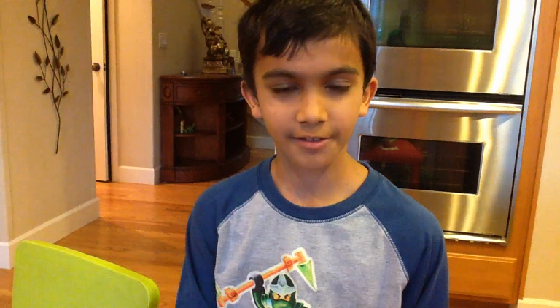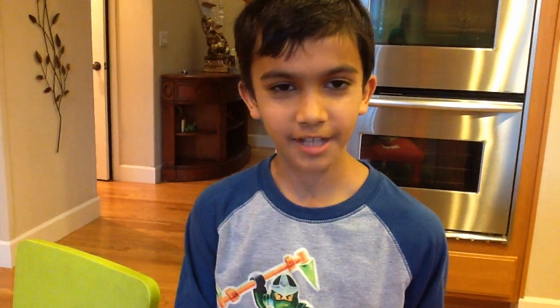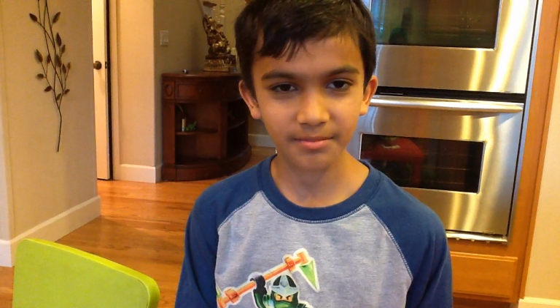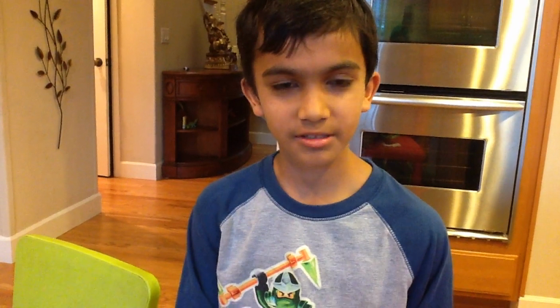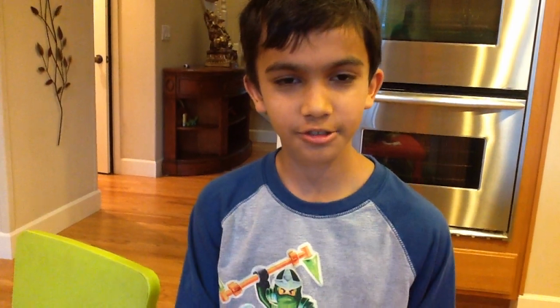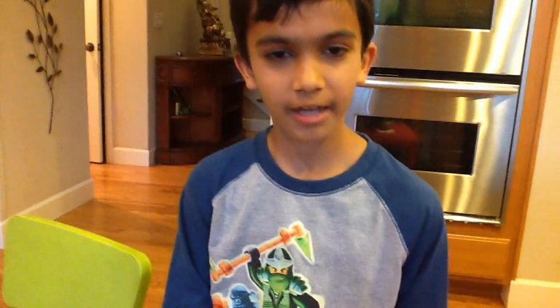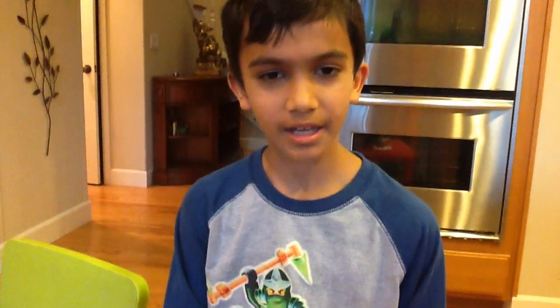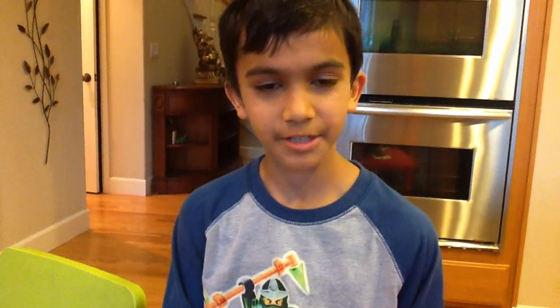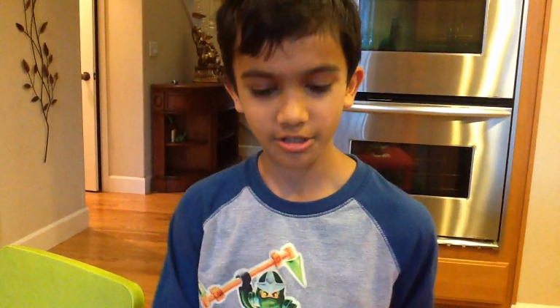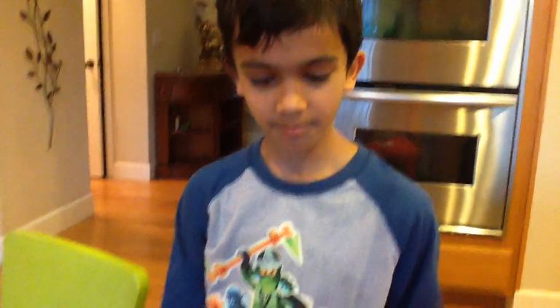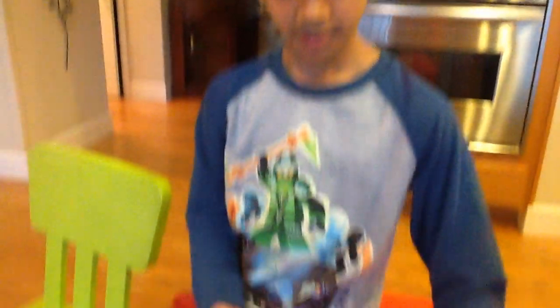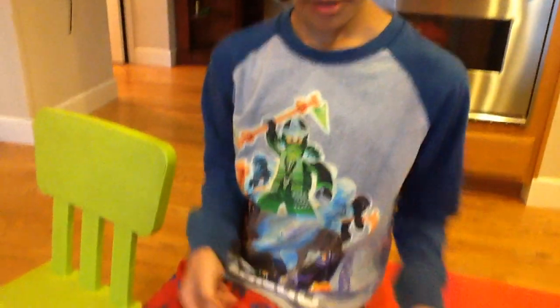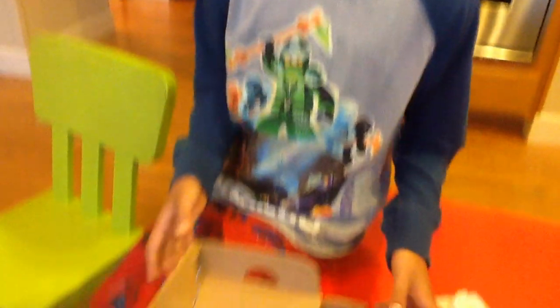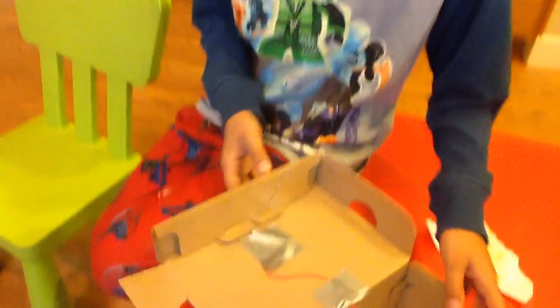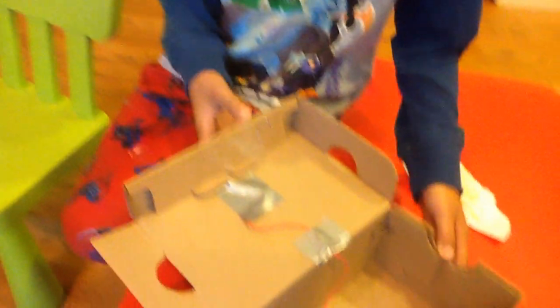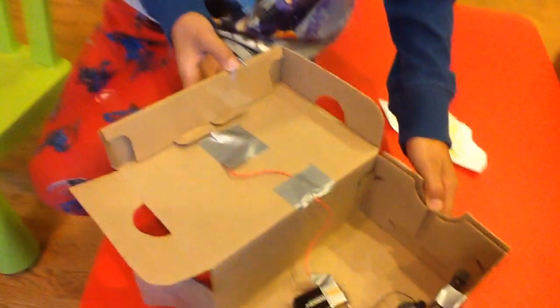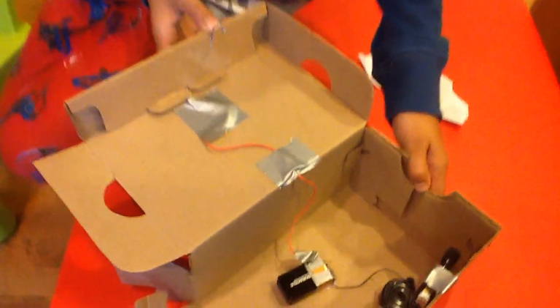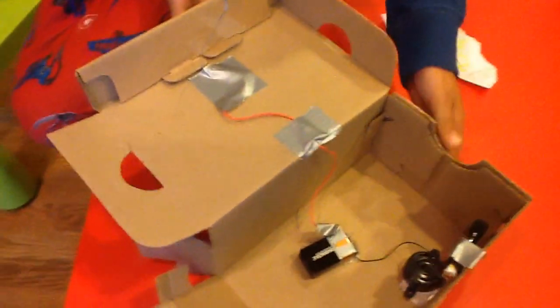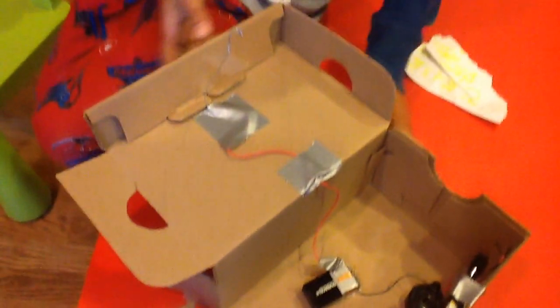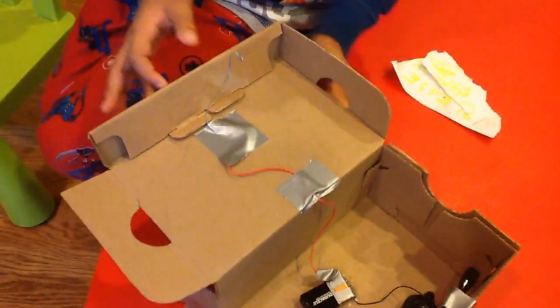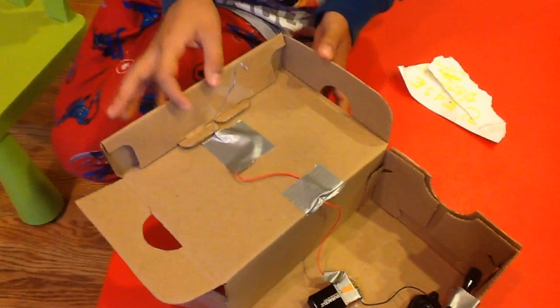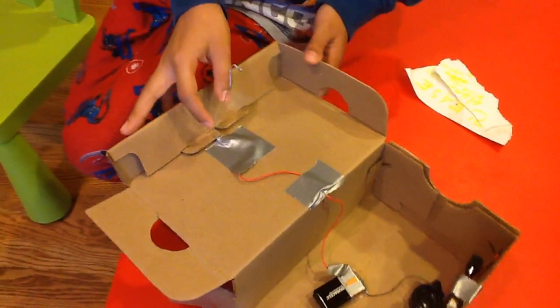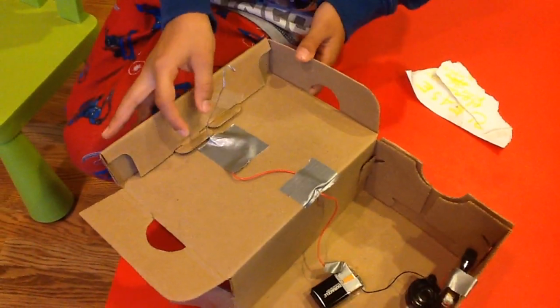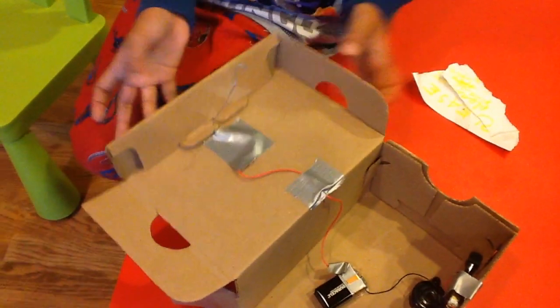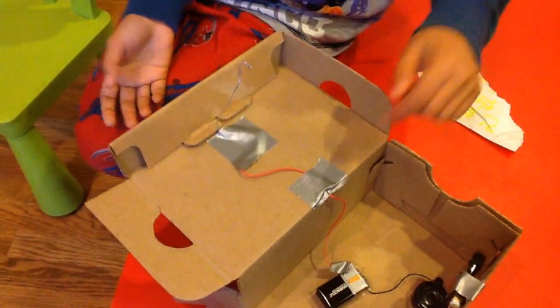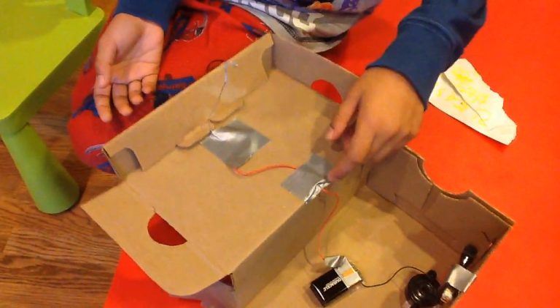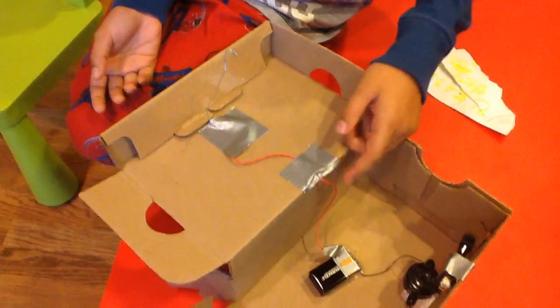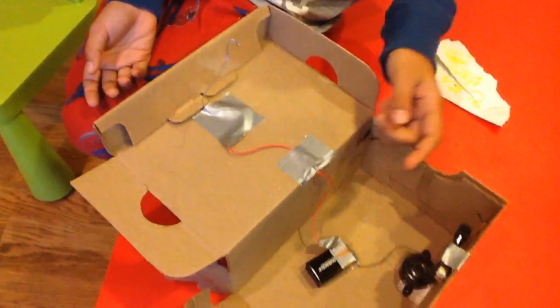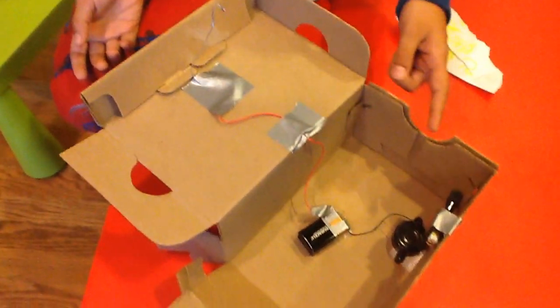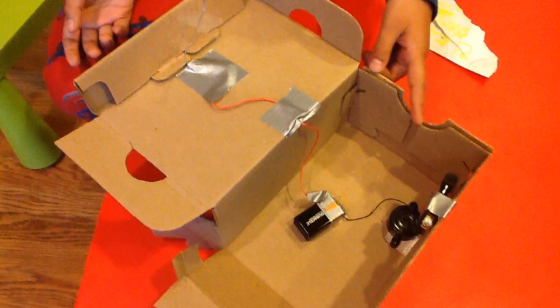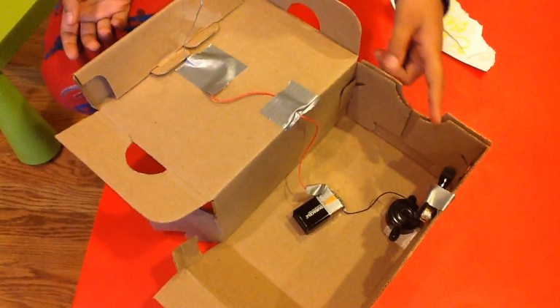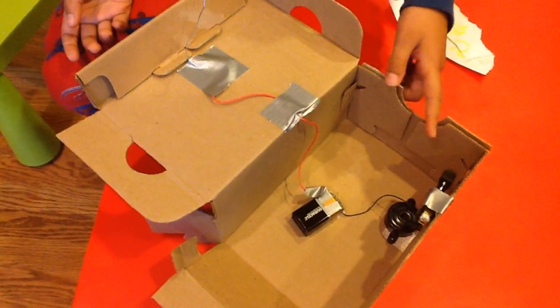Today I'm going to be teaching you how to make a lunchbox alarm. There are a few parts you'll need: some tape, a paper clip, a 9 volt battery, a buzzer, and a switch.